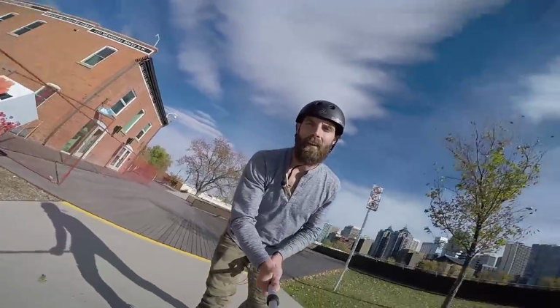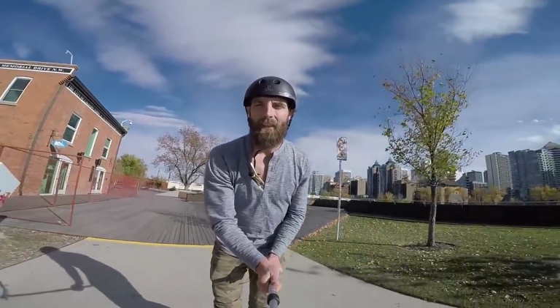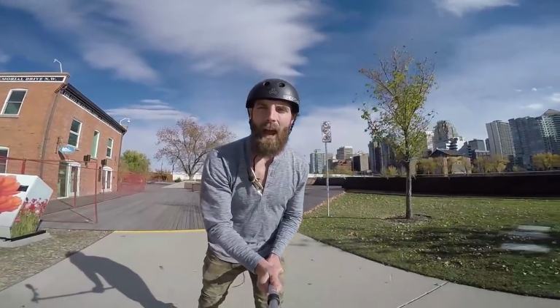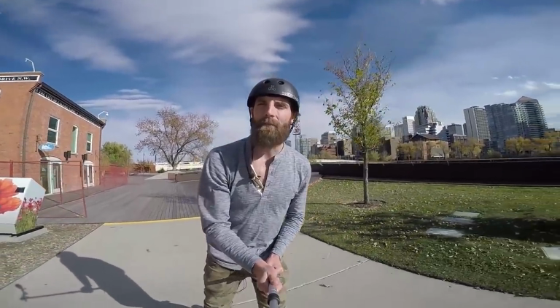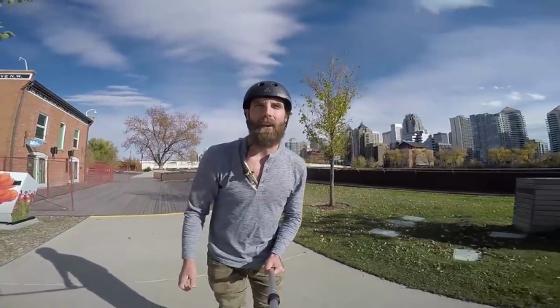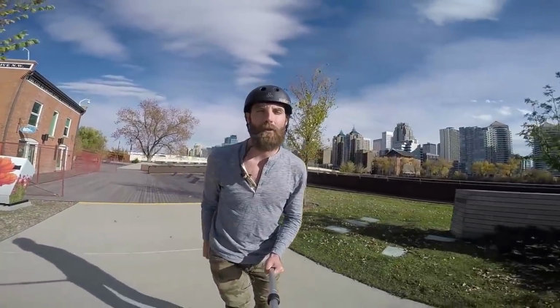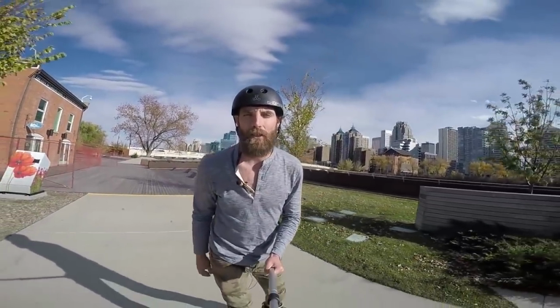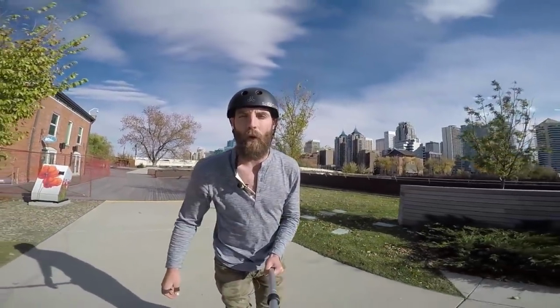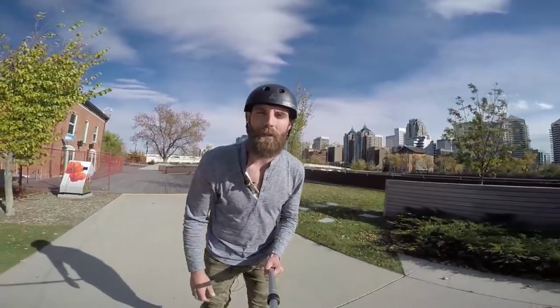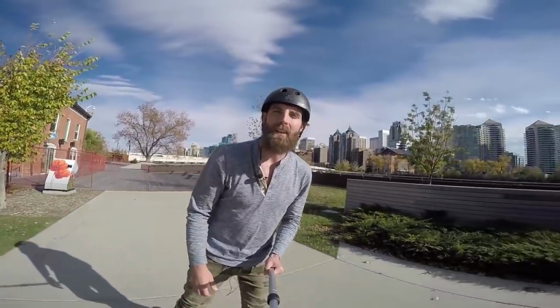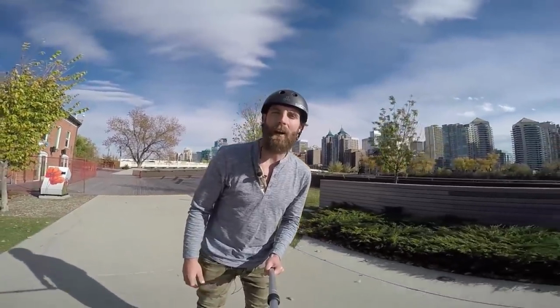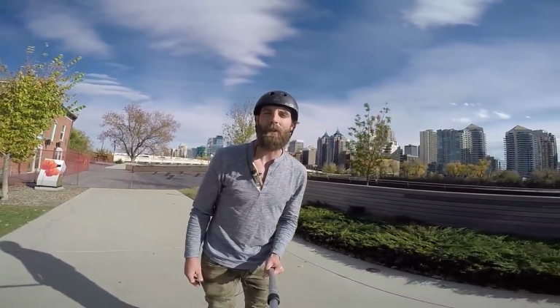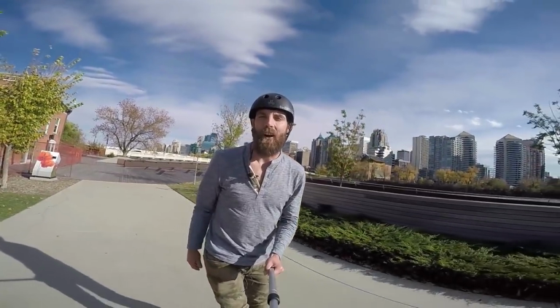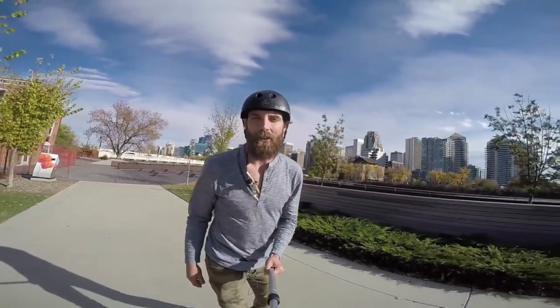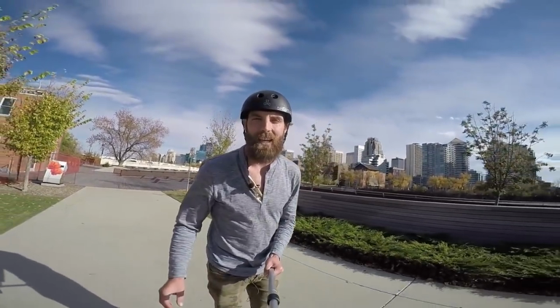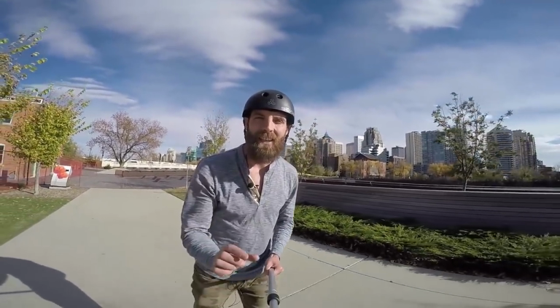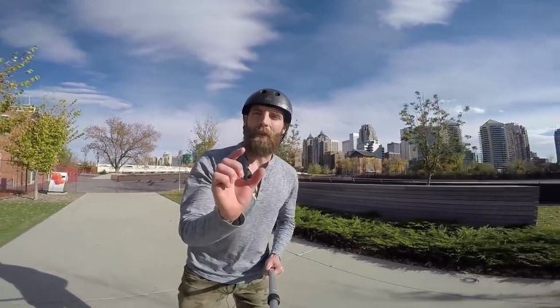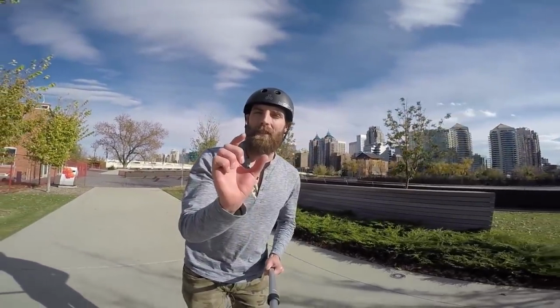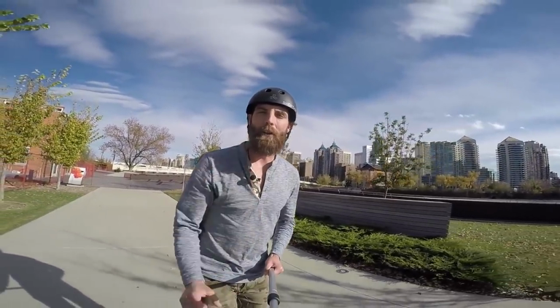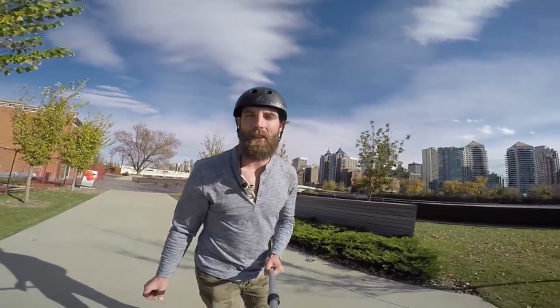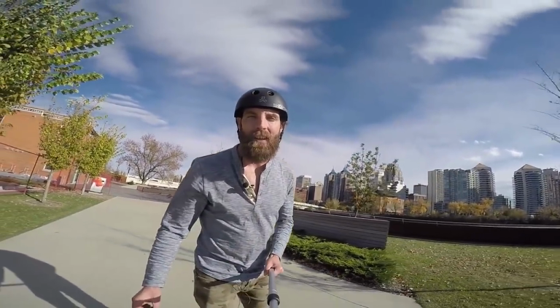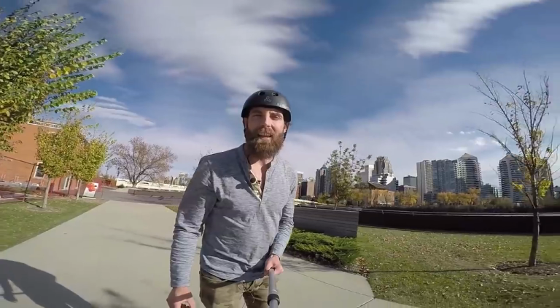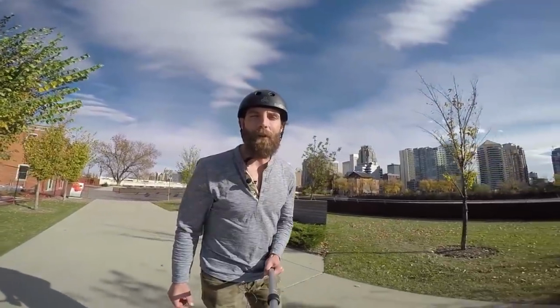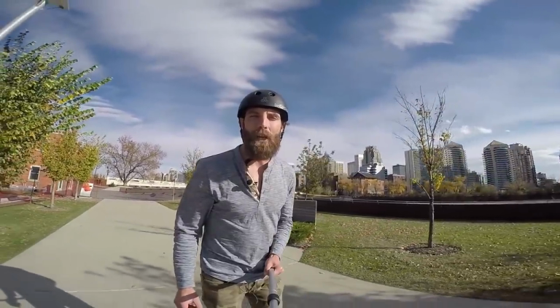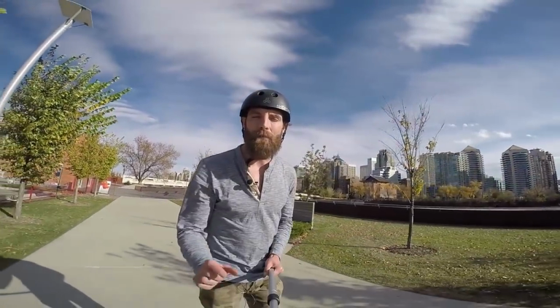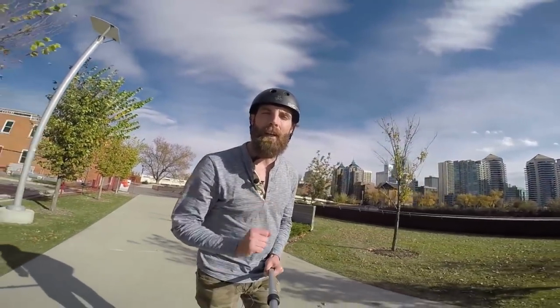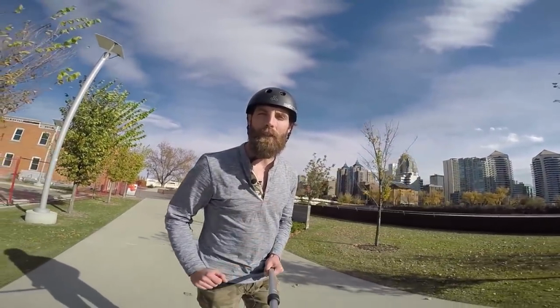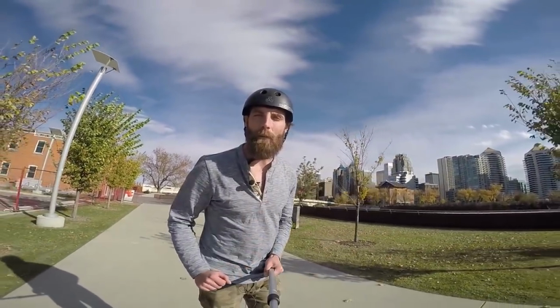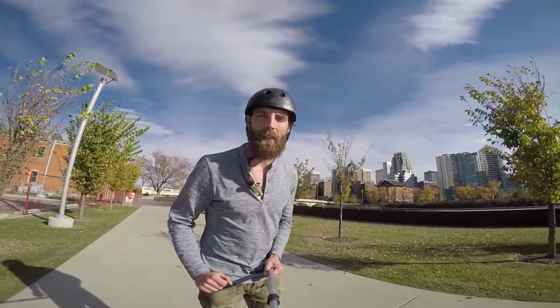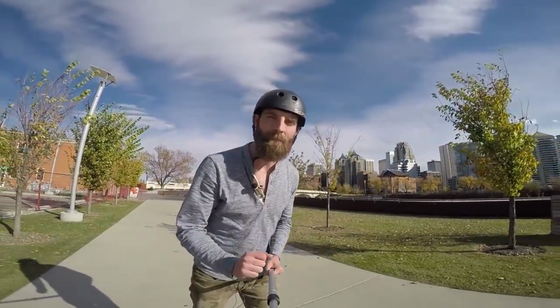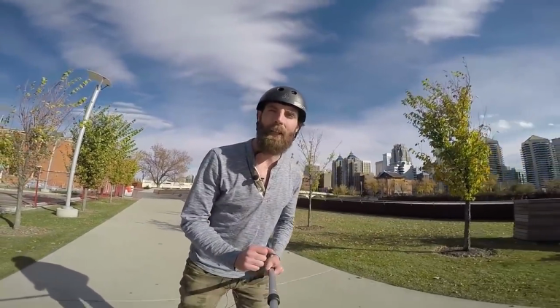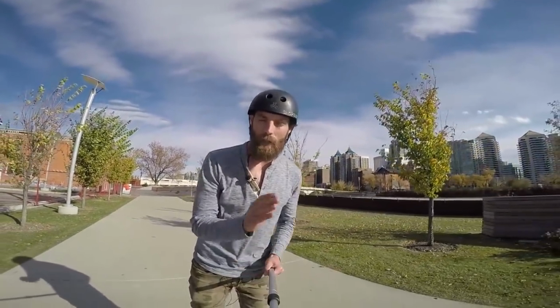There you have it. Now you can transition forwards to backwards on your skates with just a small scissor and a little bit of rotation and, of course, a little bit of practice. Thank you for watching.